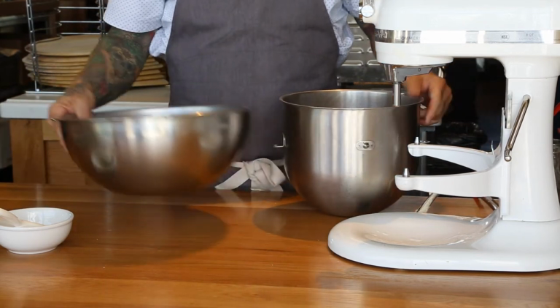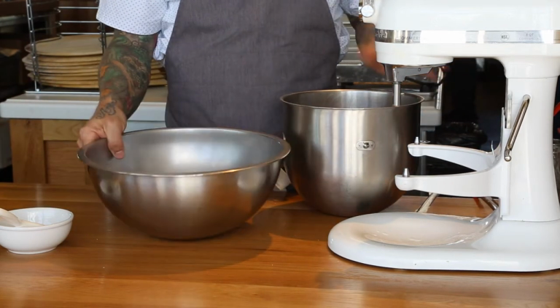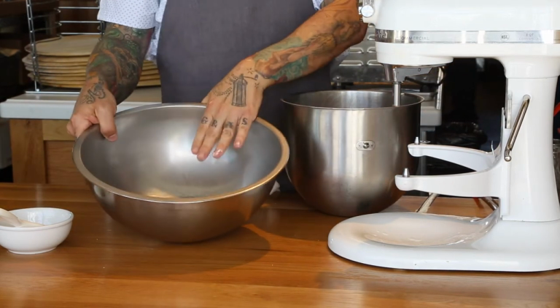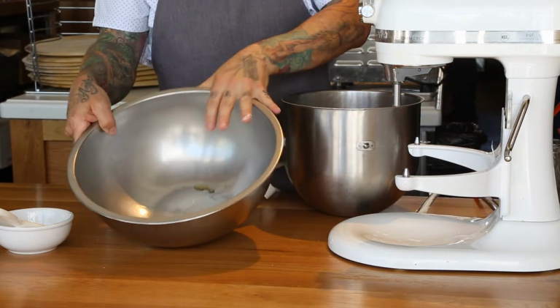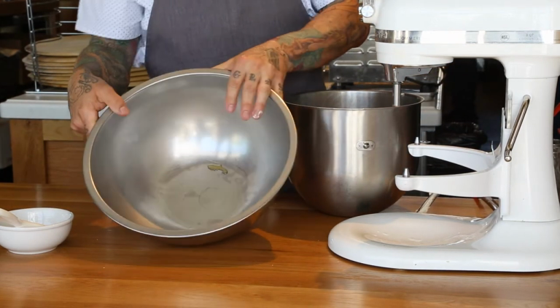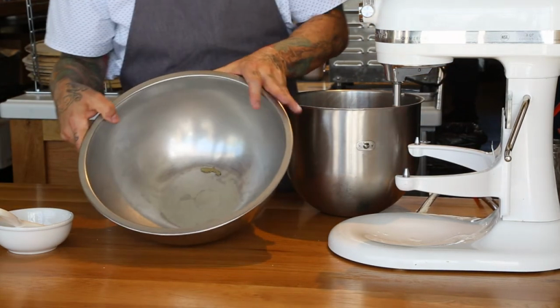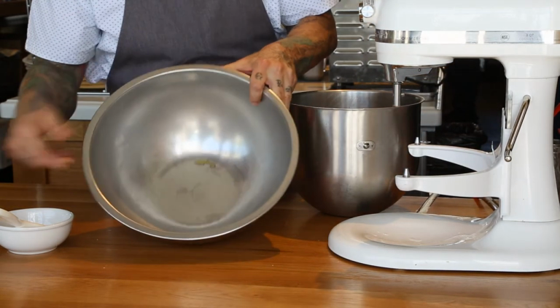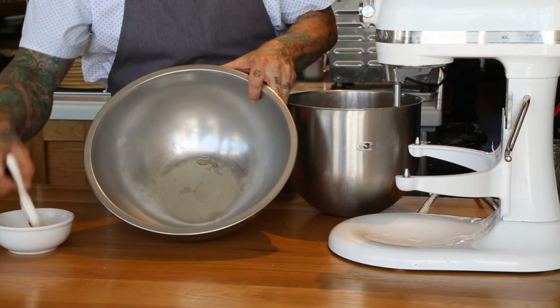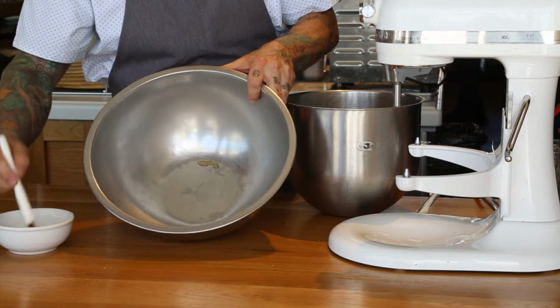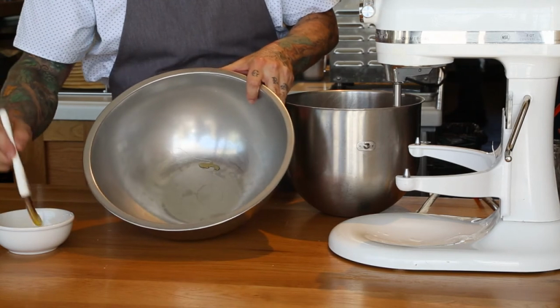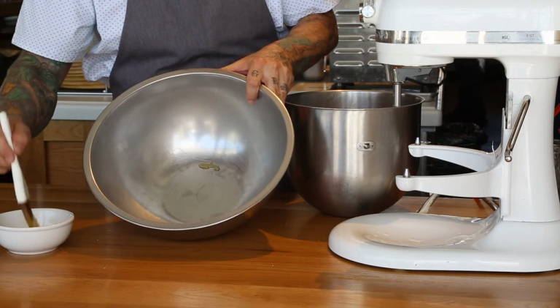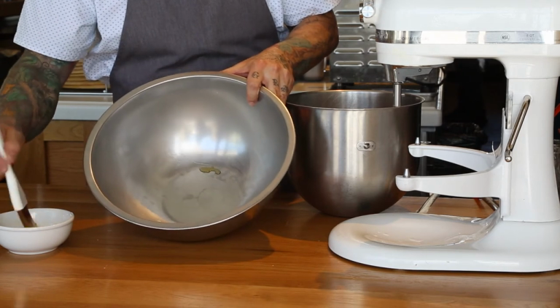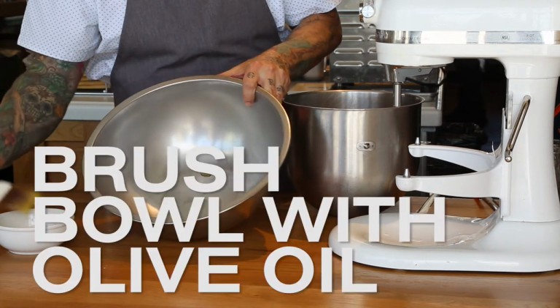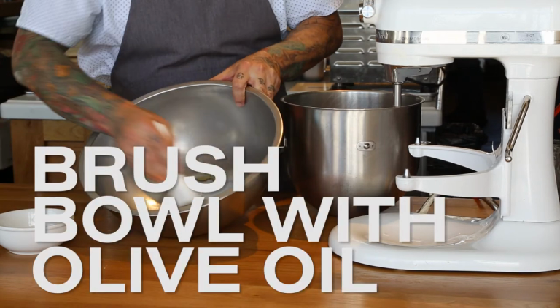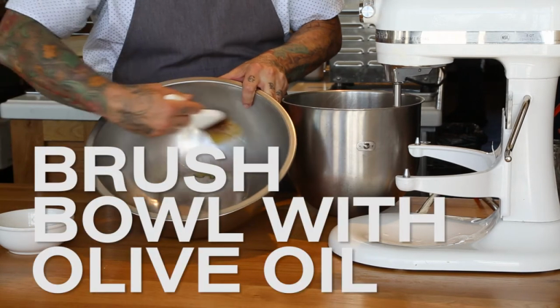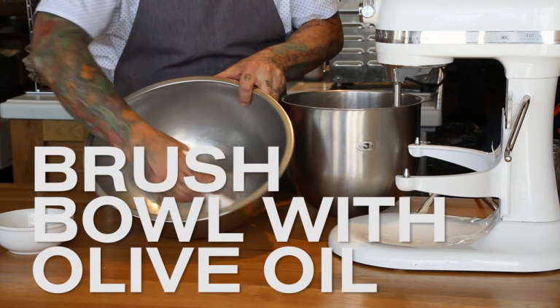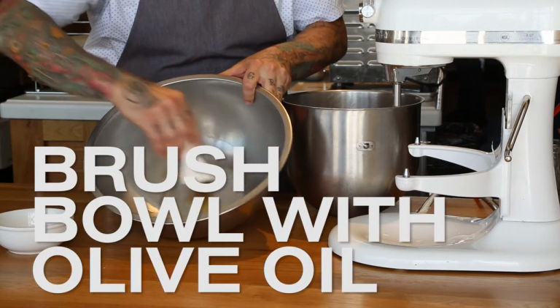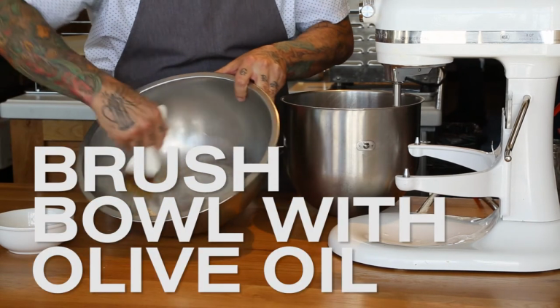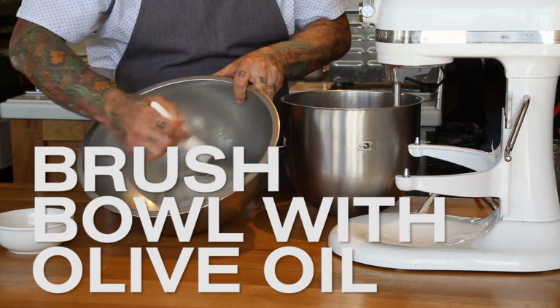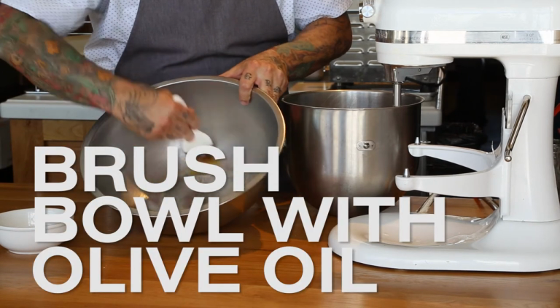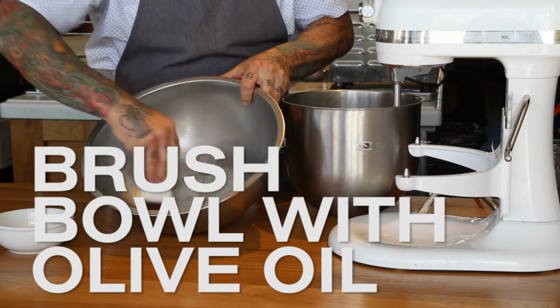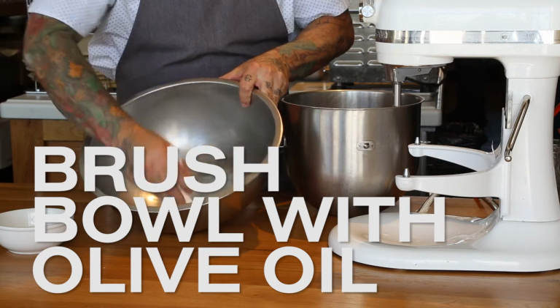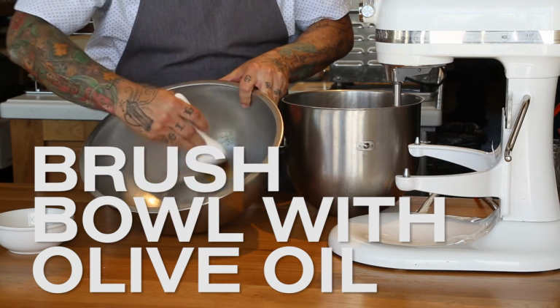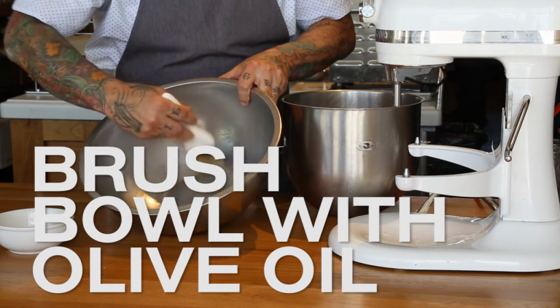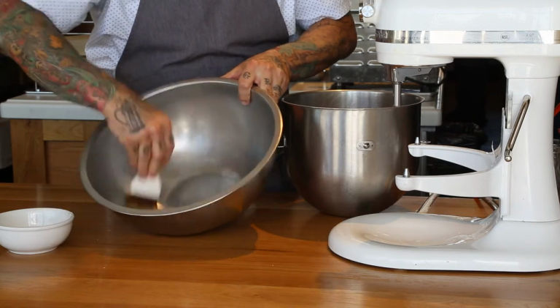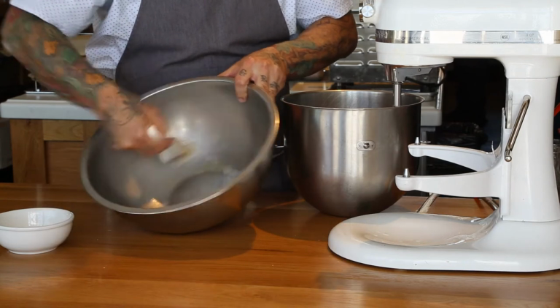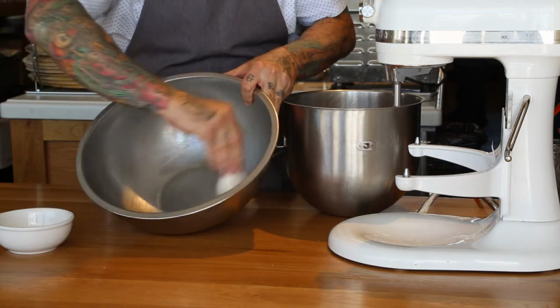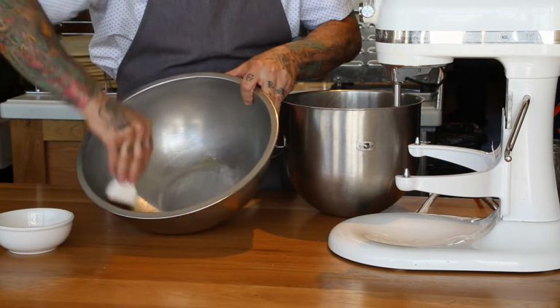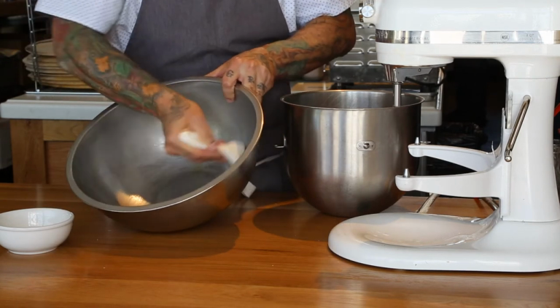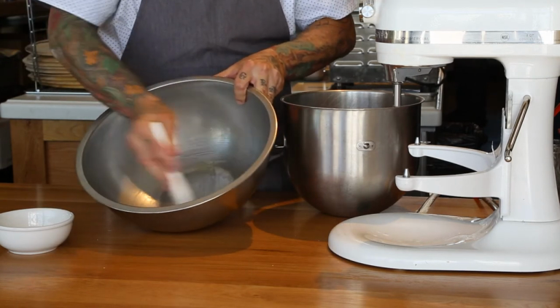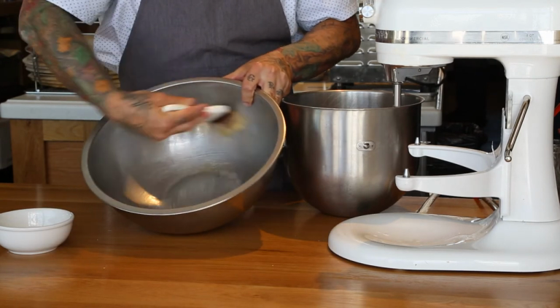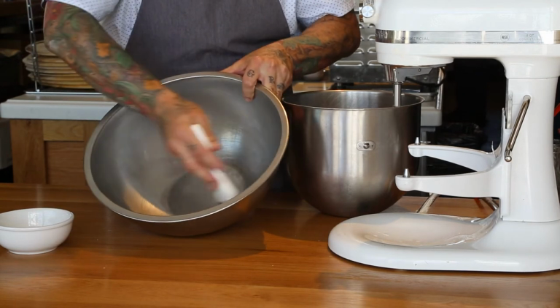Before the dough goes into the container that we're going to proof the pizza dough overnight, we're just going to brush it with a little bit of olive oil so that as the dough rises and starts to proof it doesn't get stuck to the inside of the container.